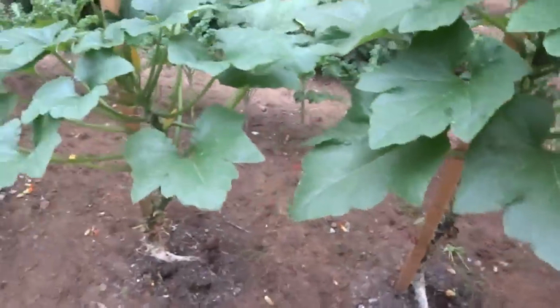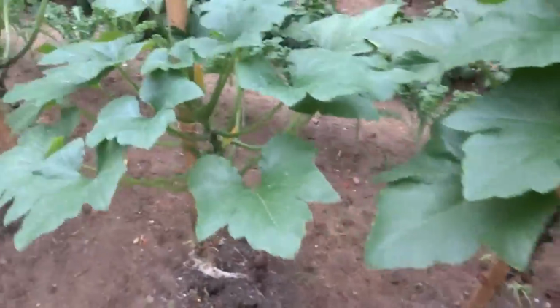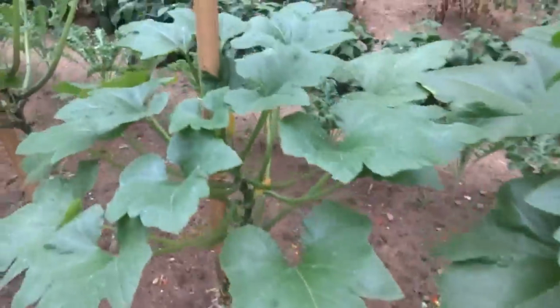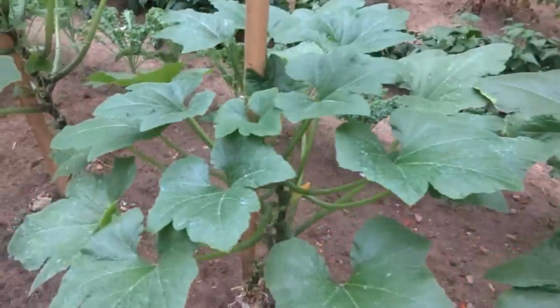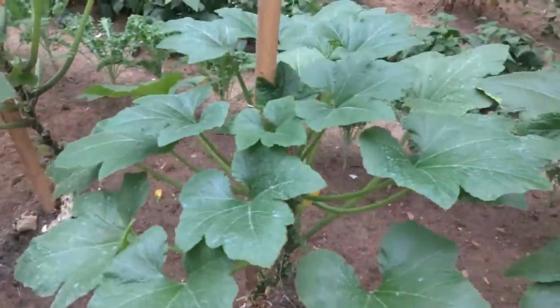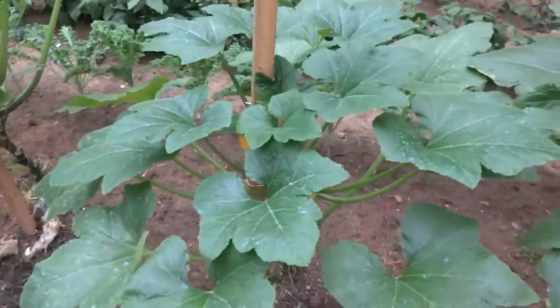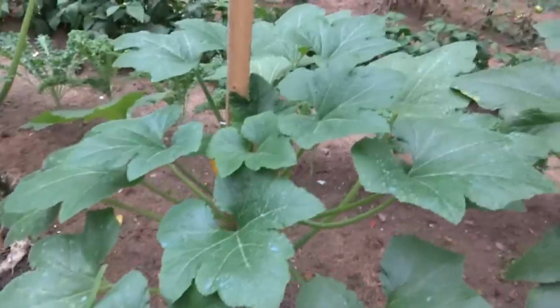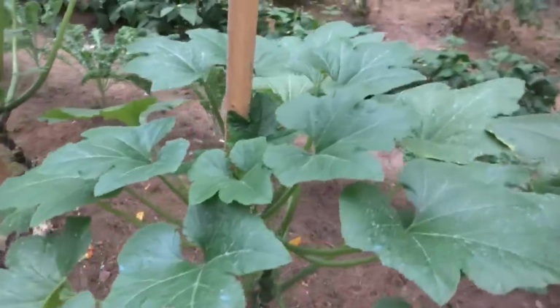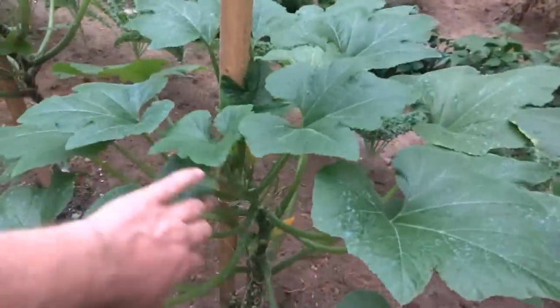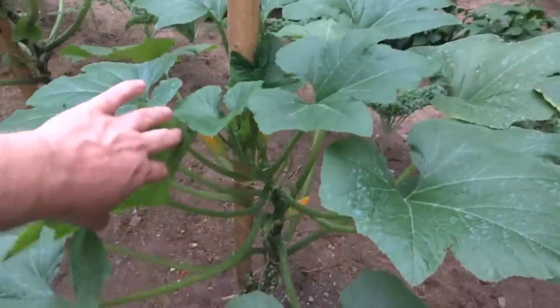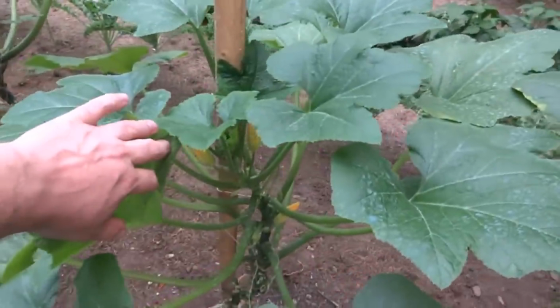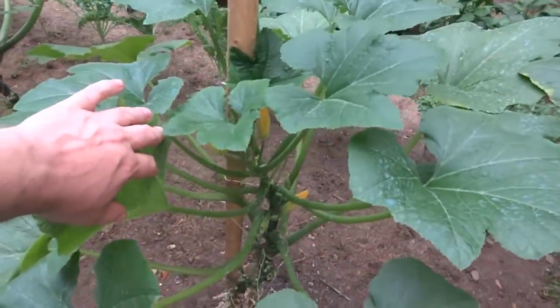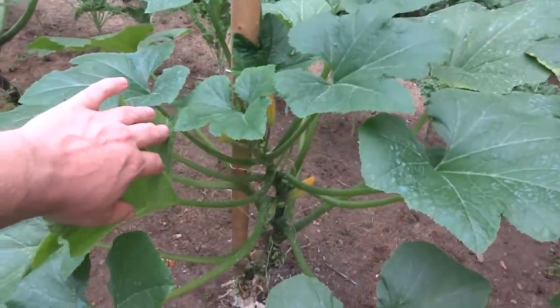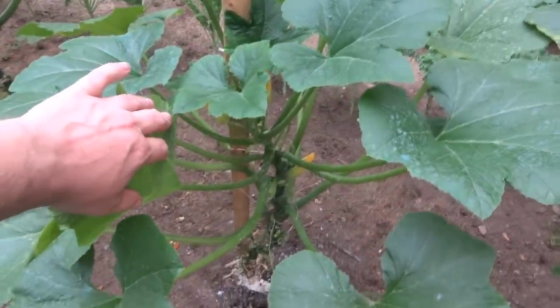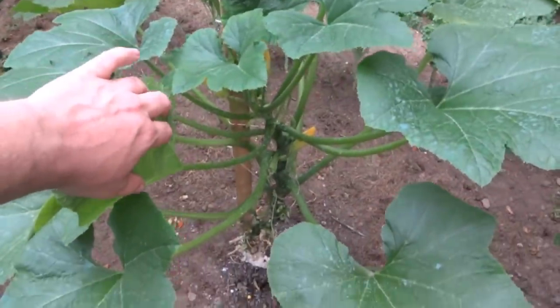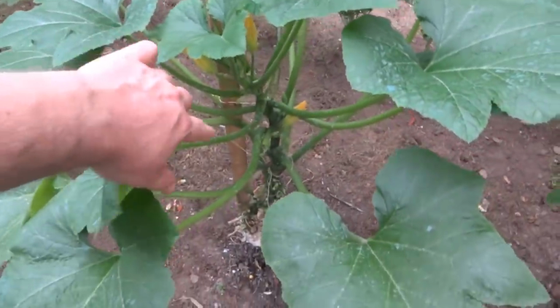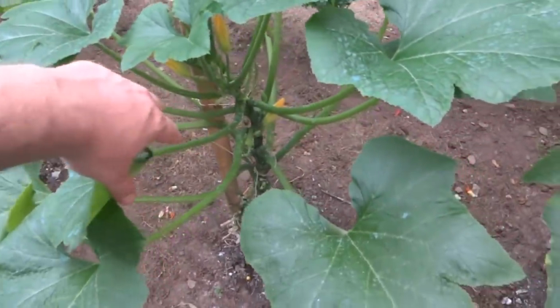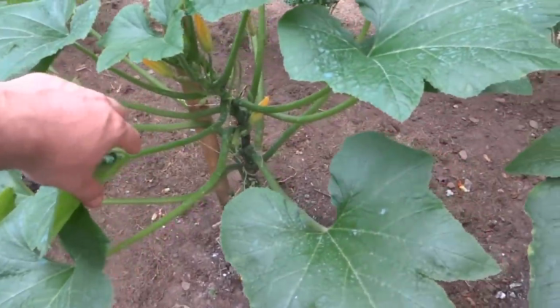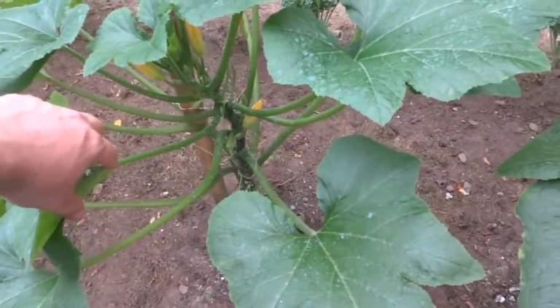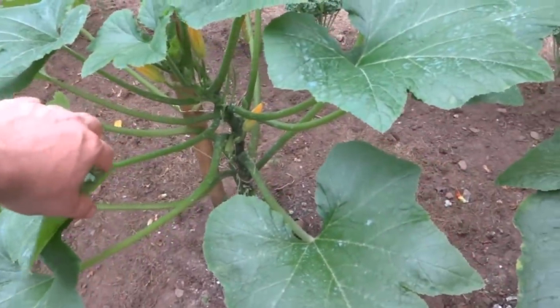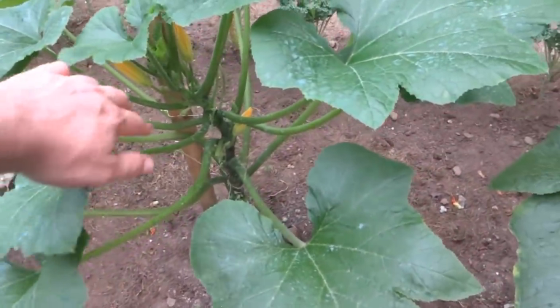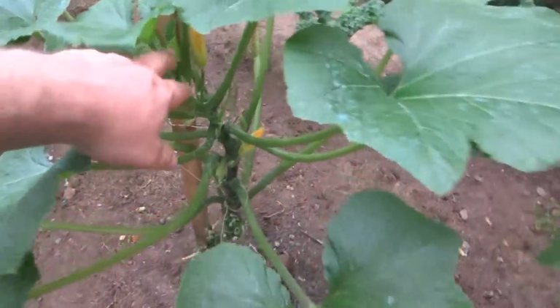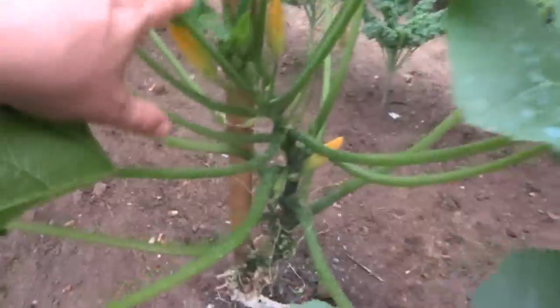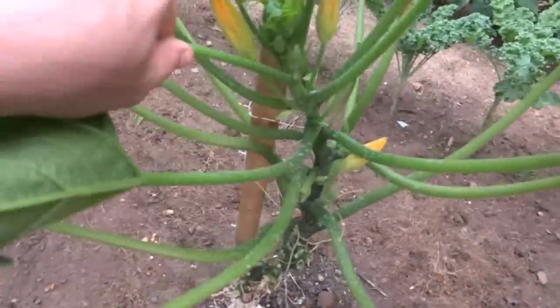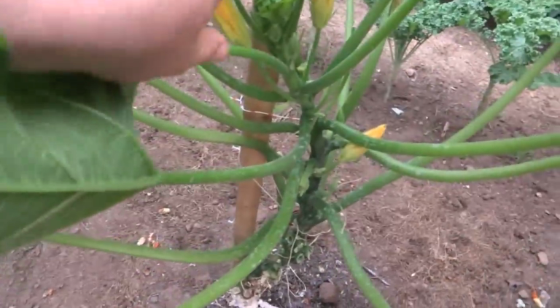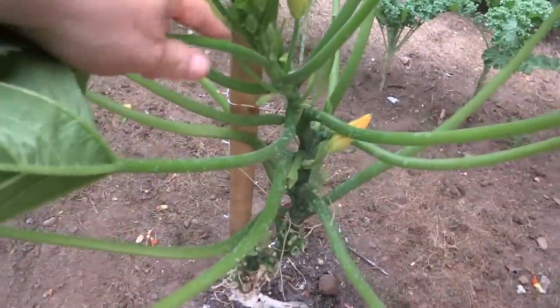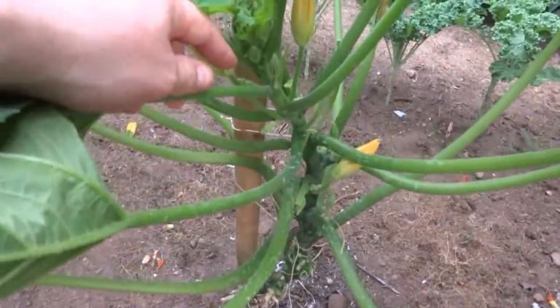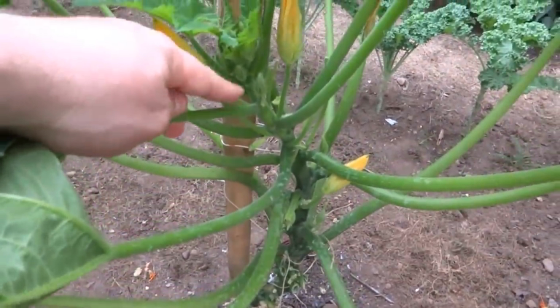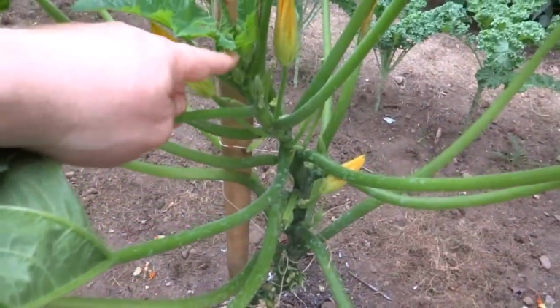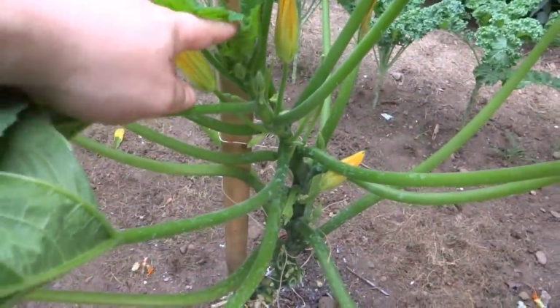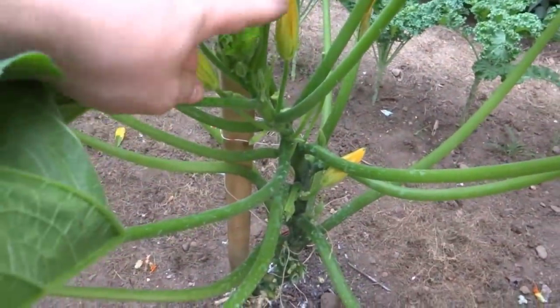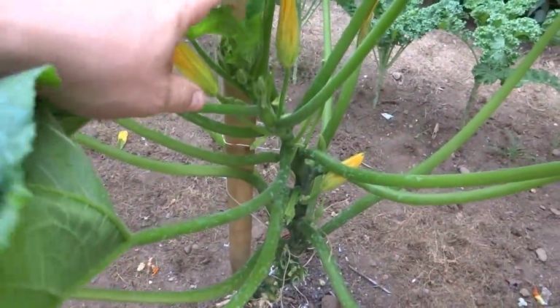You'll notice there's no big blight going on. This is my shortest of the squash plants — it's doing all right. It's got one male flower on it and it's got a lot more going on at the growing tip.